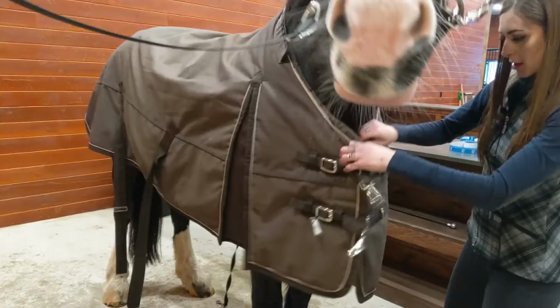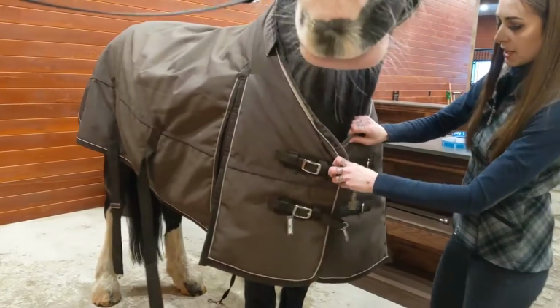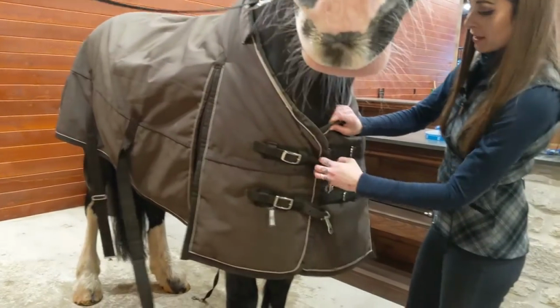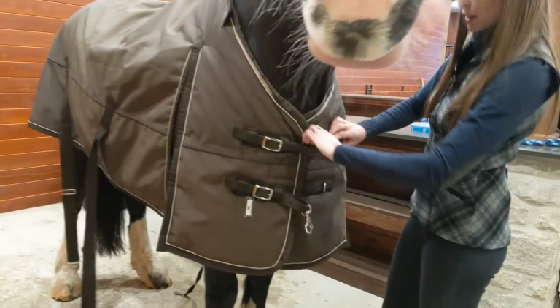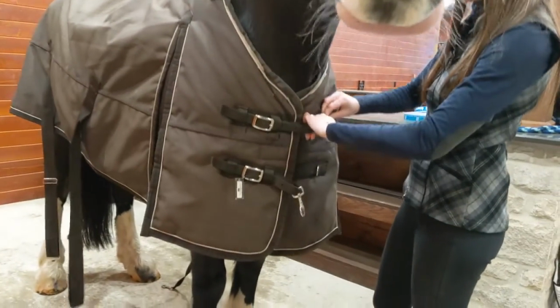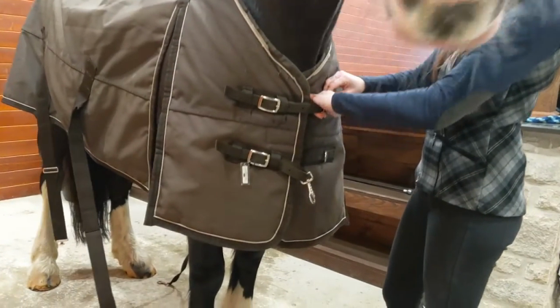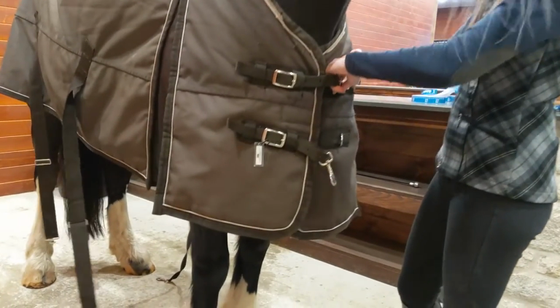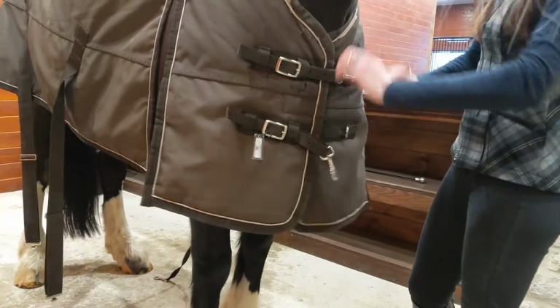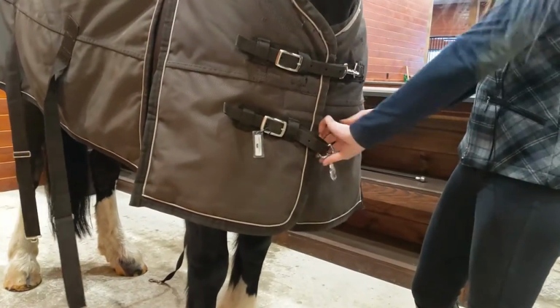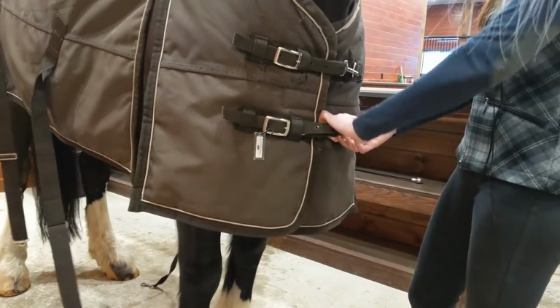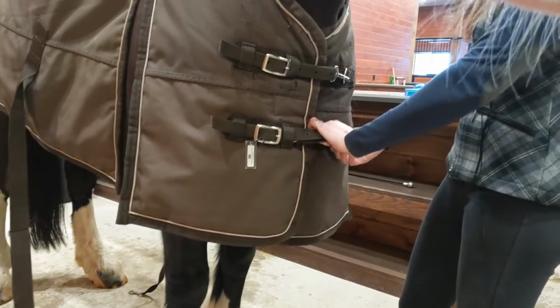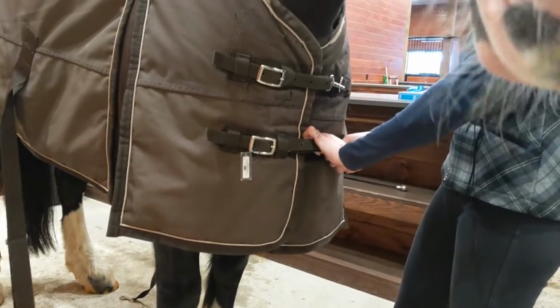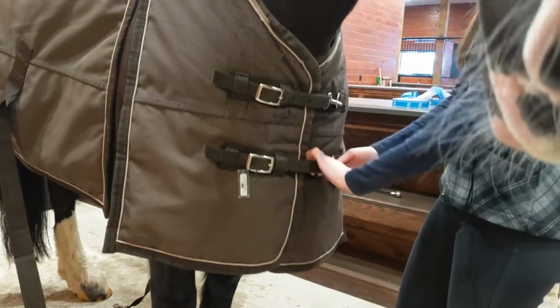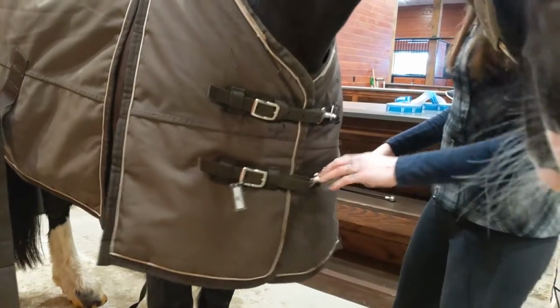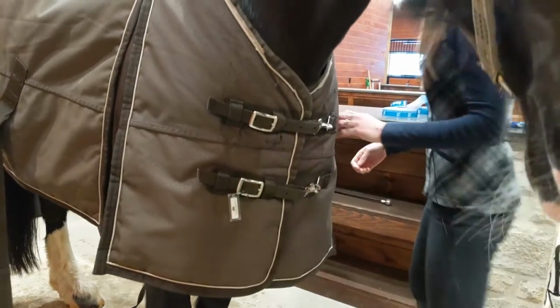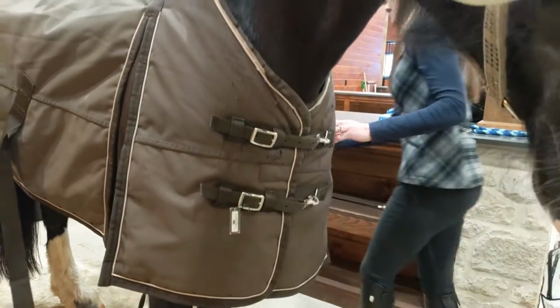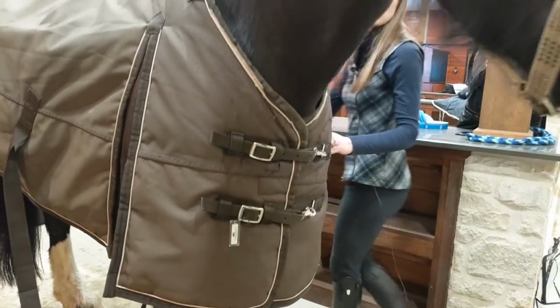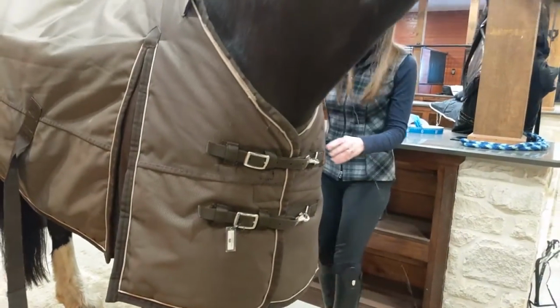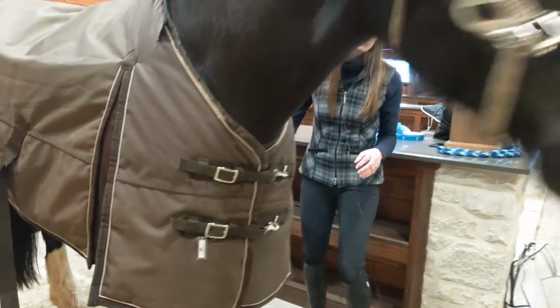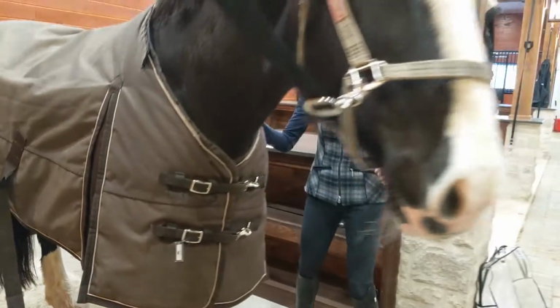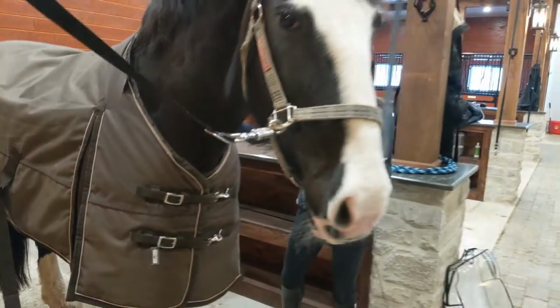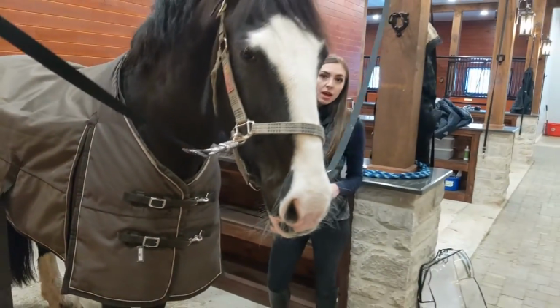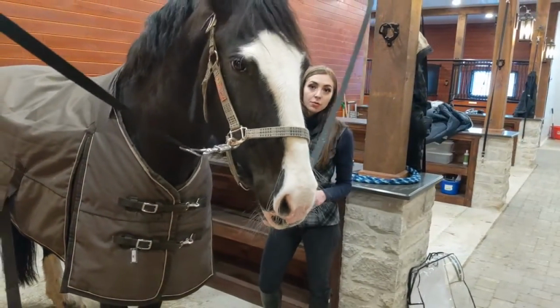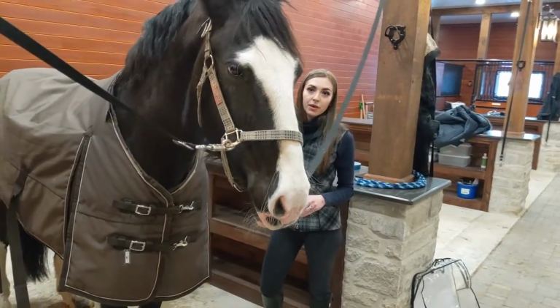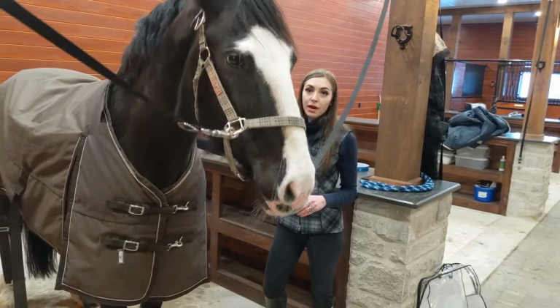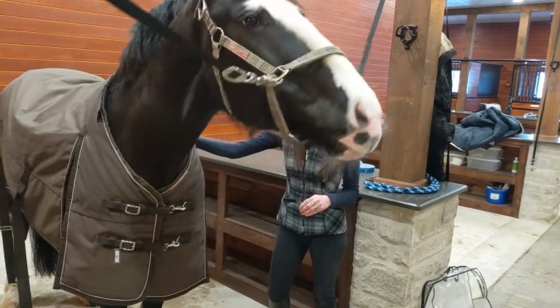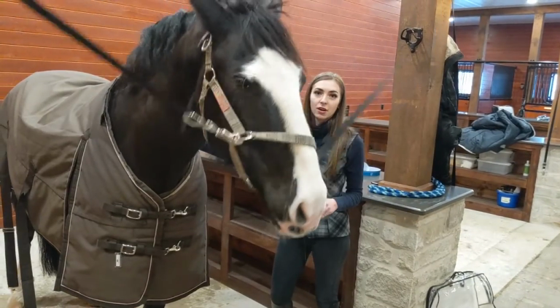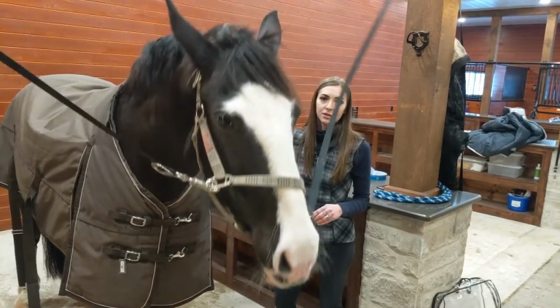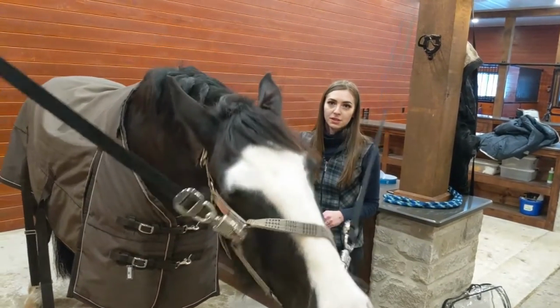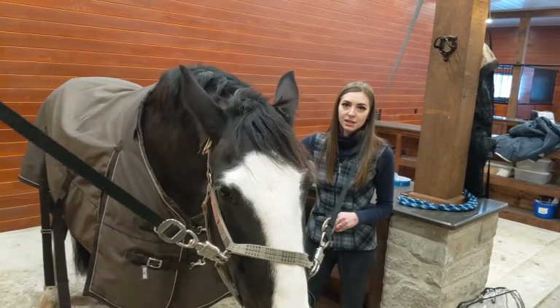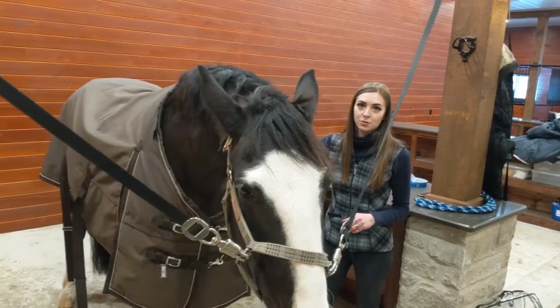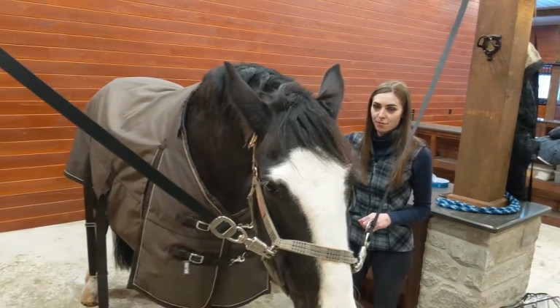The reasoning behind this is, let's say you're putting your horse's blanket on in the field and you started with the back straps, and all of a sudden your horse gets scared and they're running away. Now you have the blanket tangled in your horse's legs, and who knows what's going to happen.